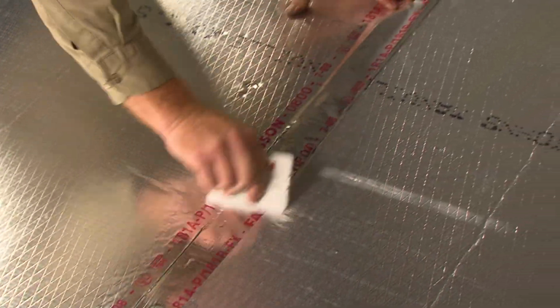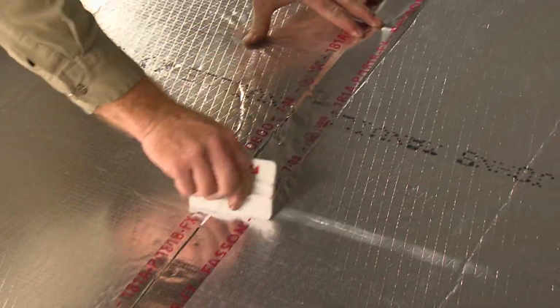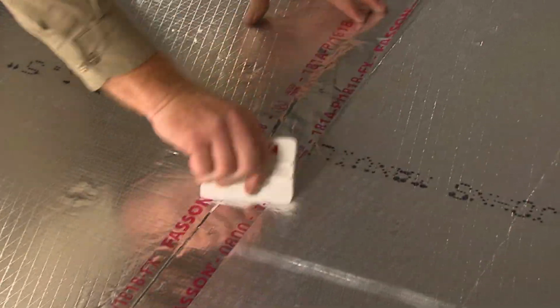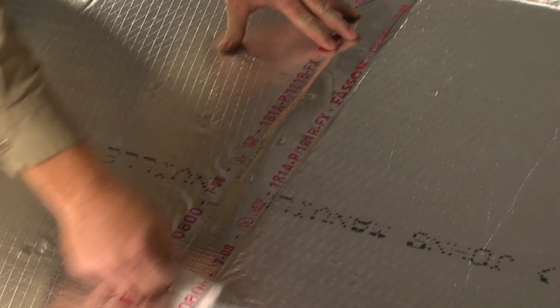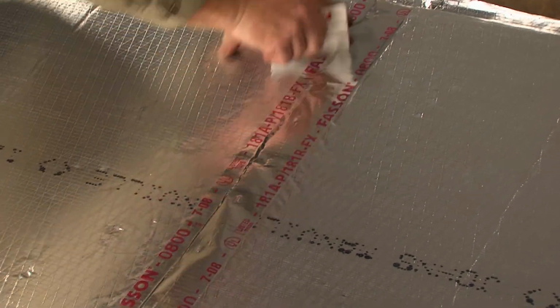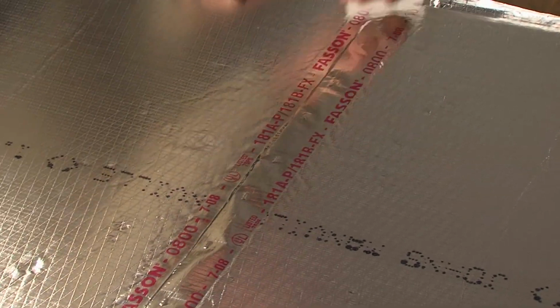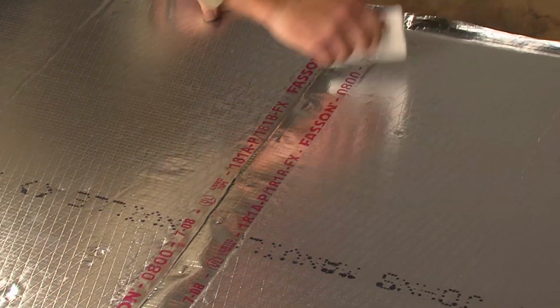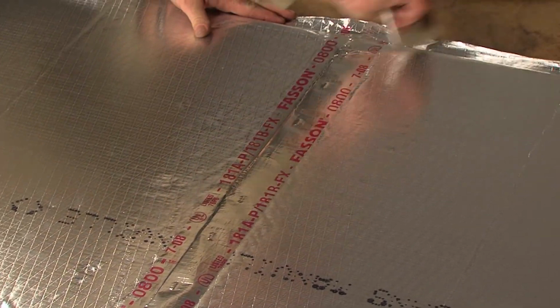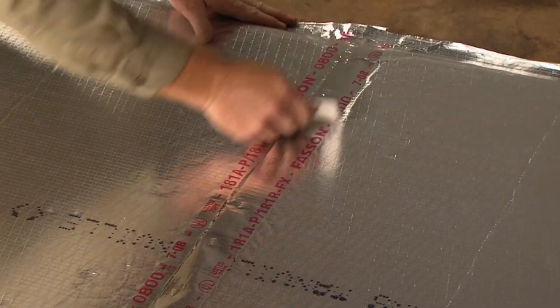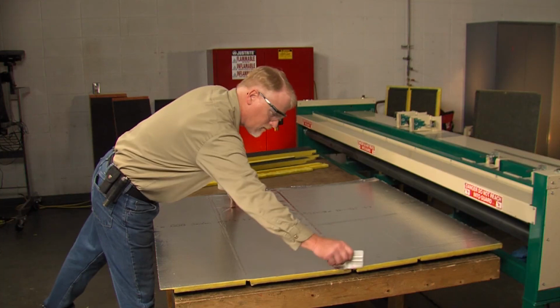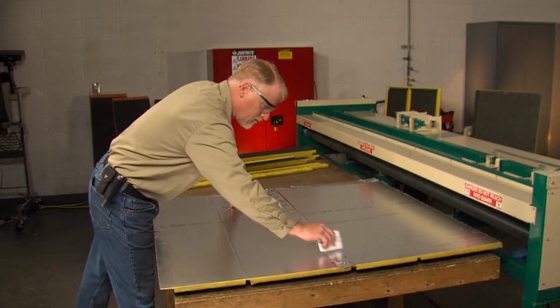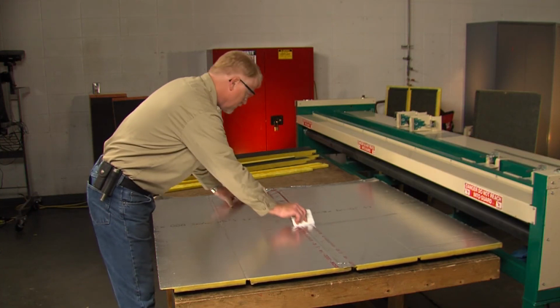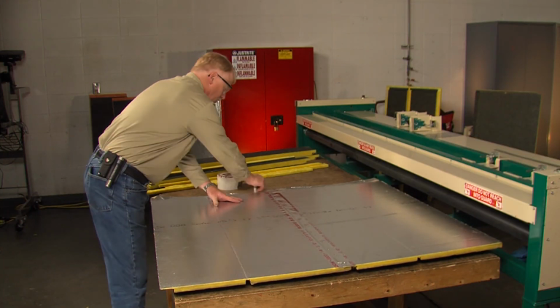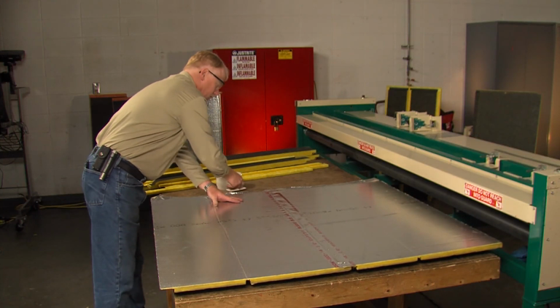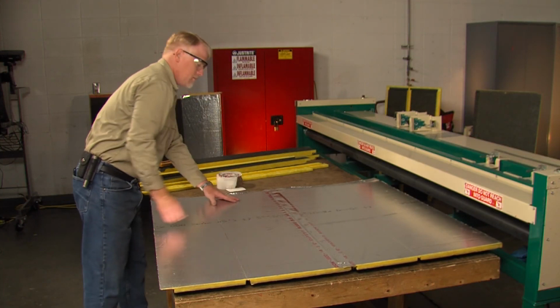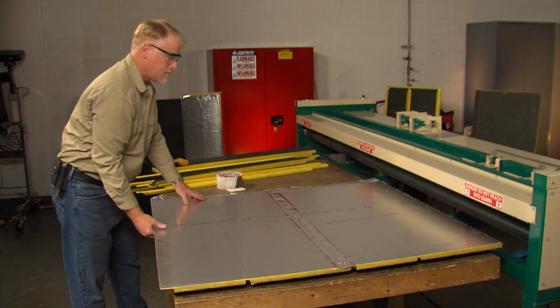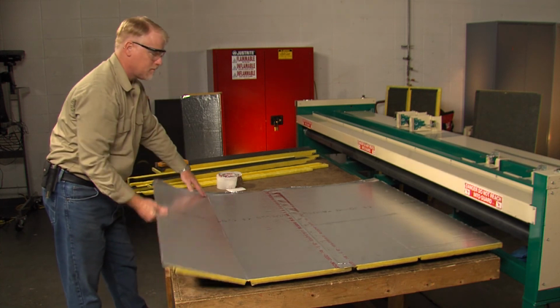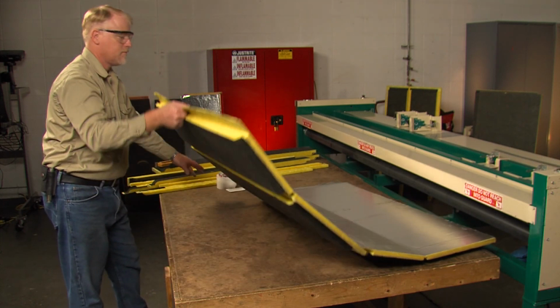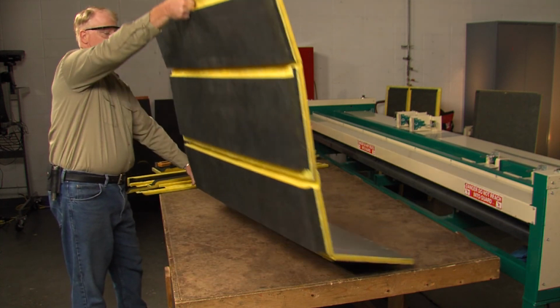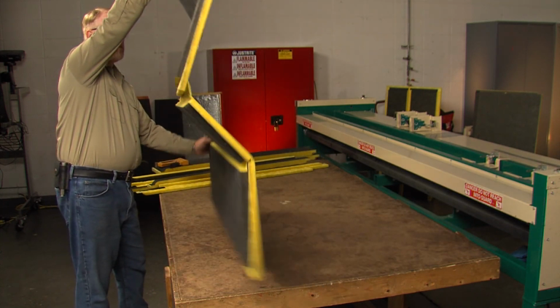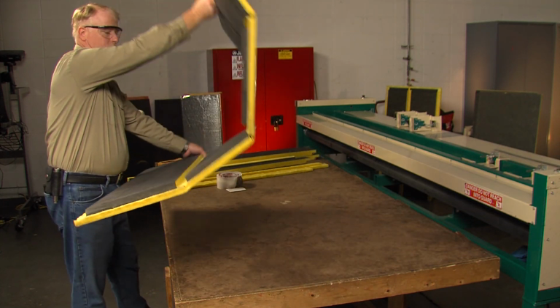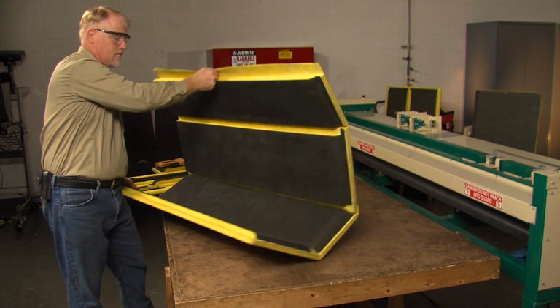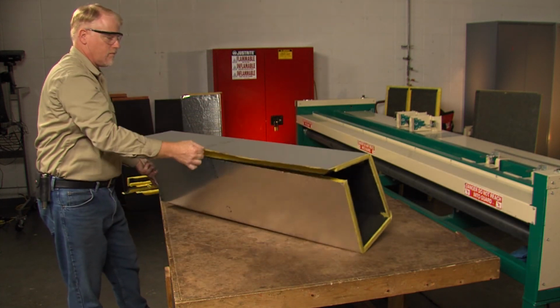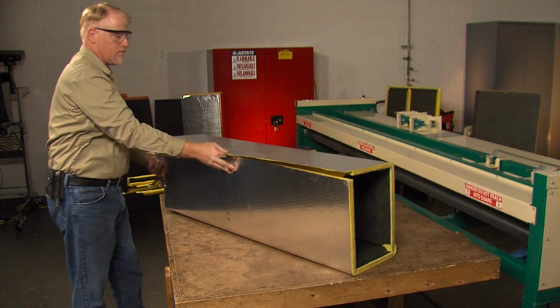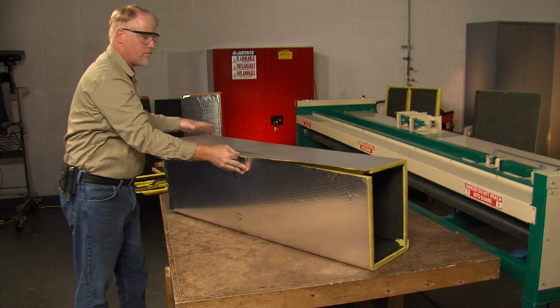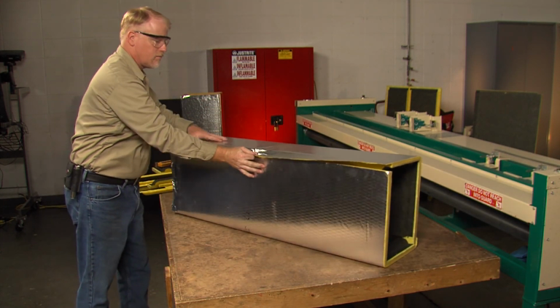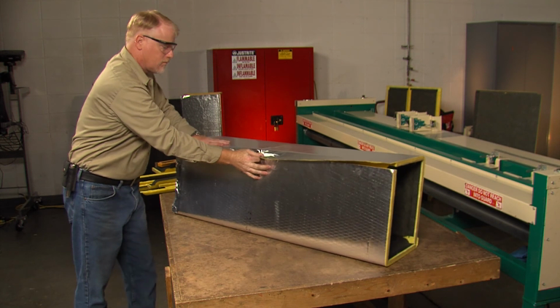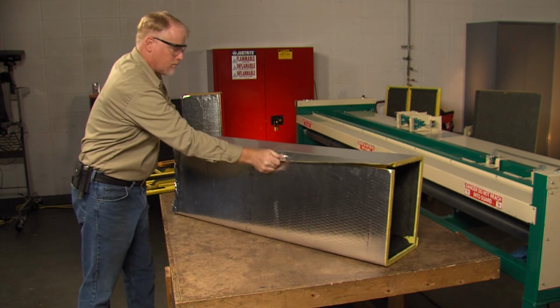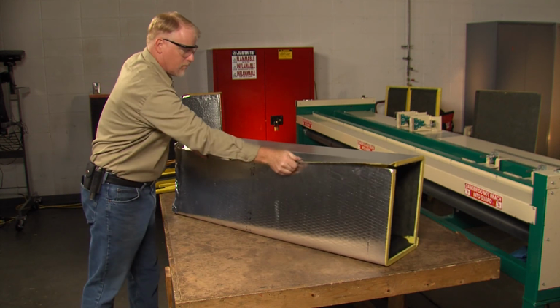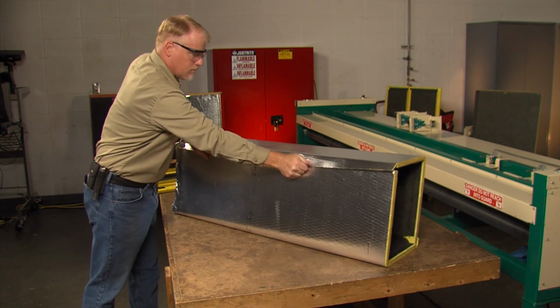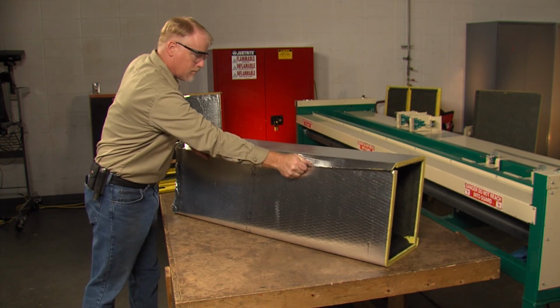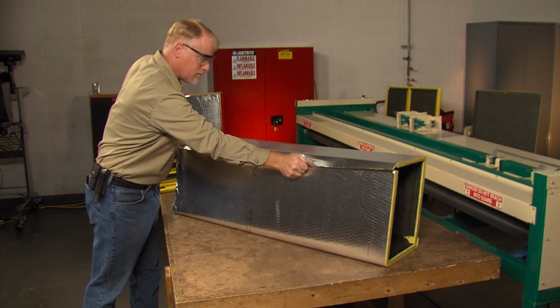Once you have finished taping the seam, turn the duct over. You will see that you have the same configuration as a standard one-piece duct. Then finish the closure by the same method as shown with the one-piece duct — use the cradle, staple, and tape.